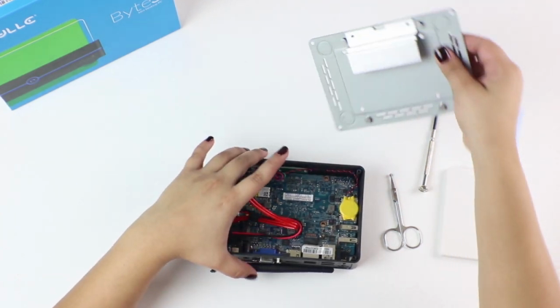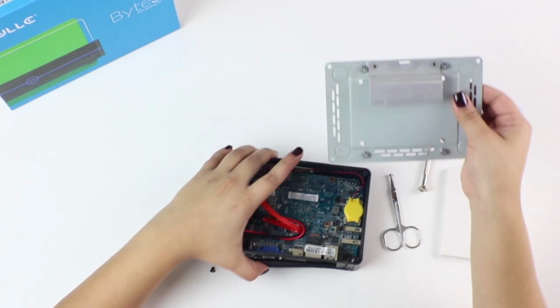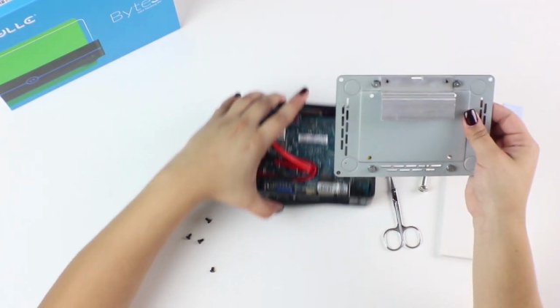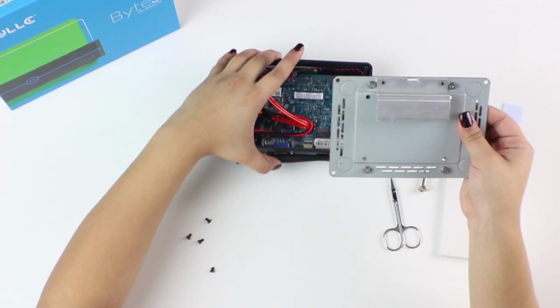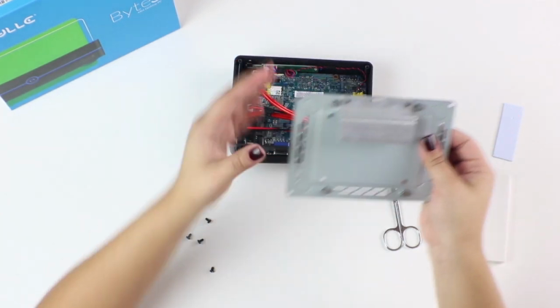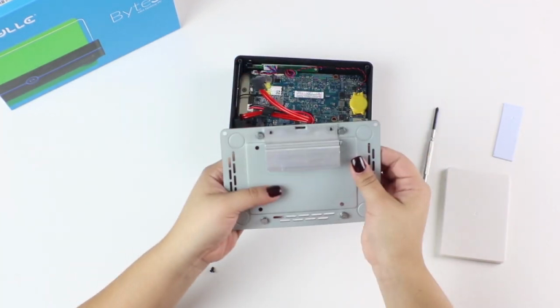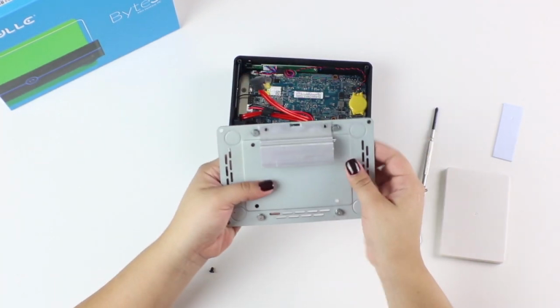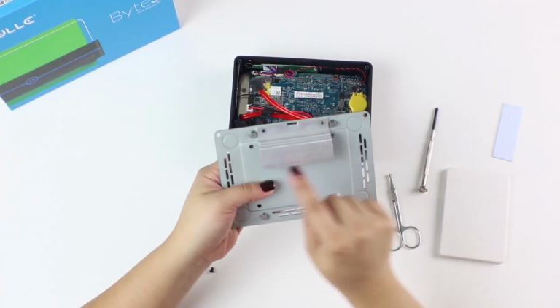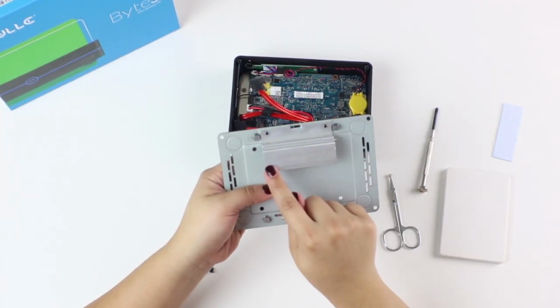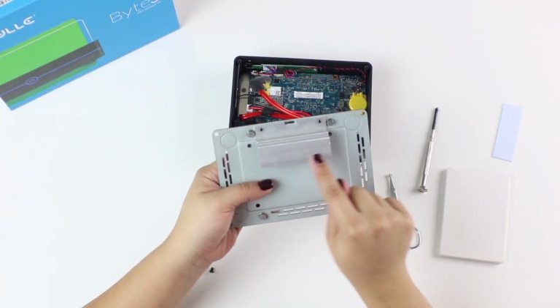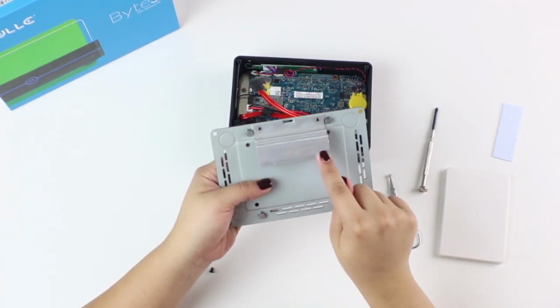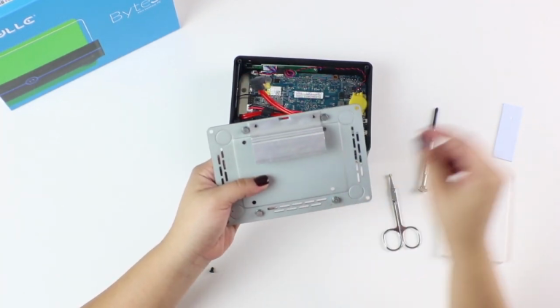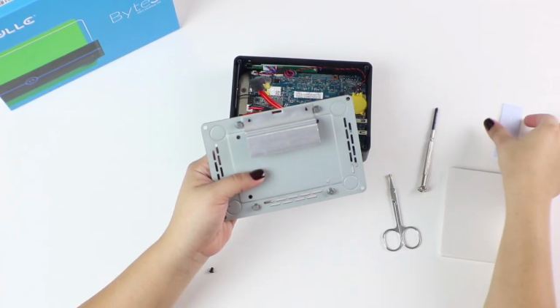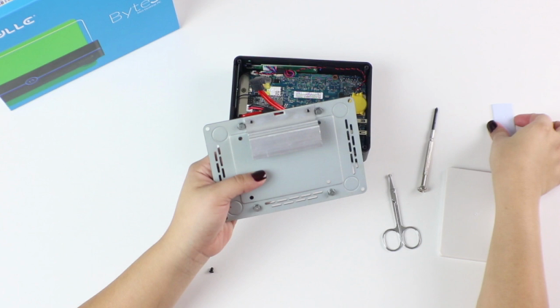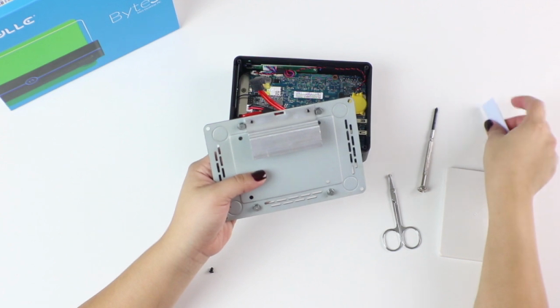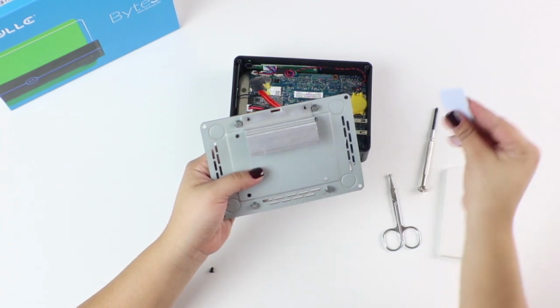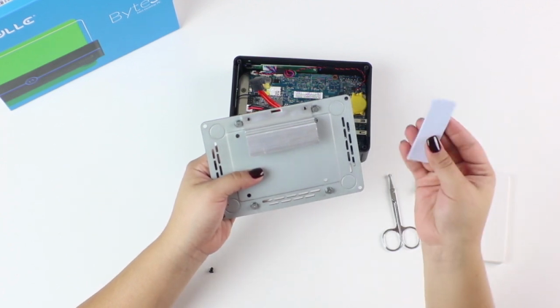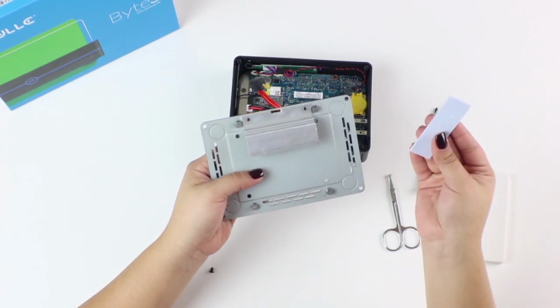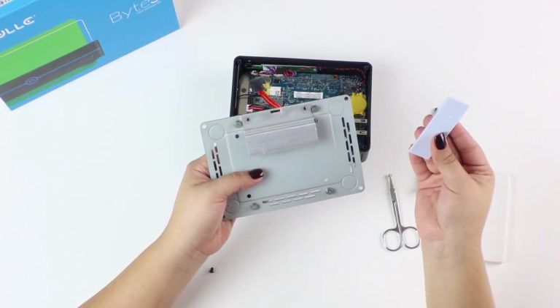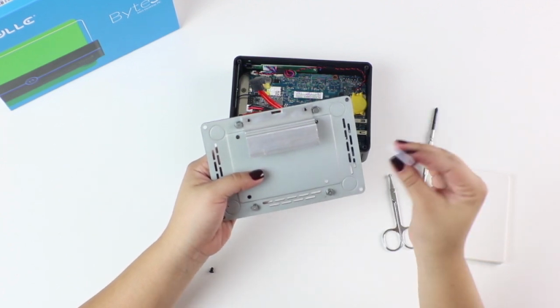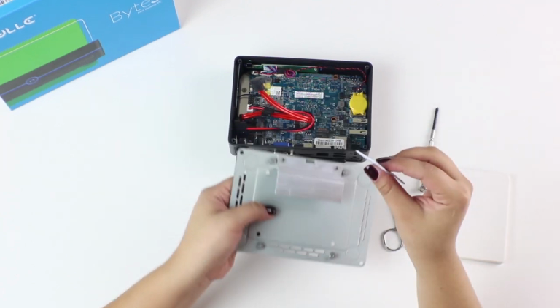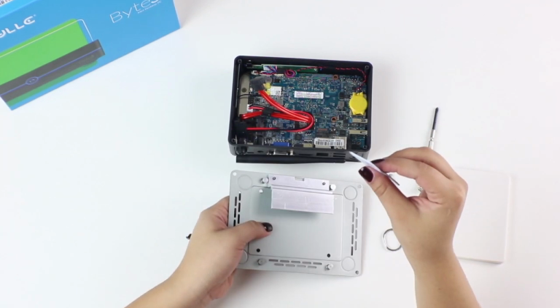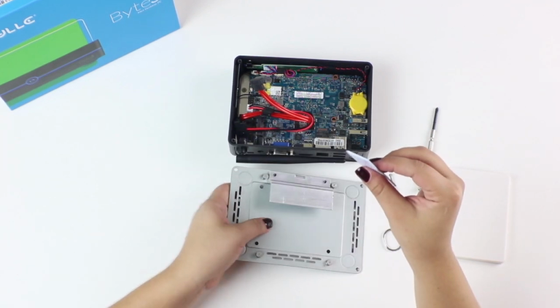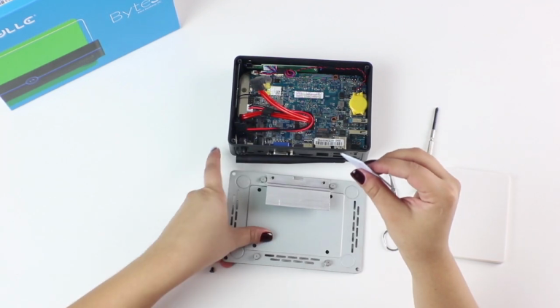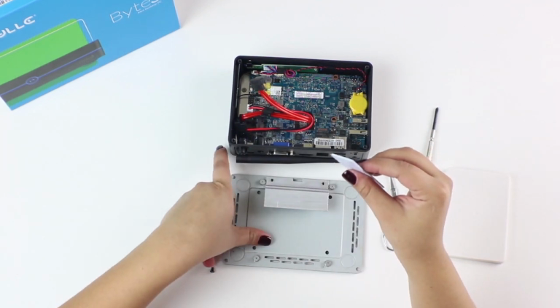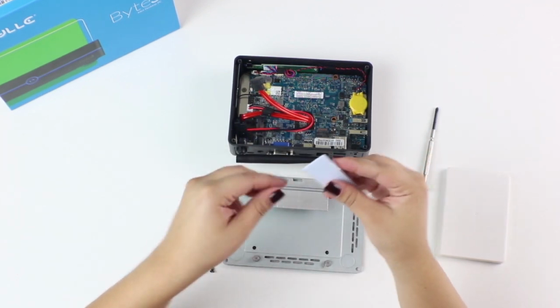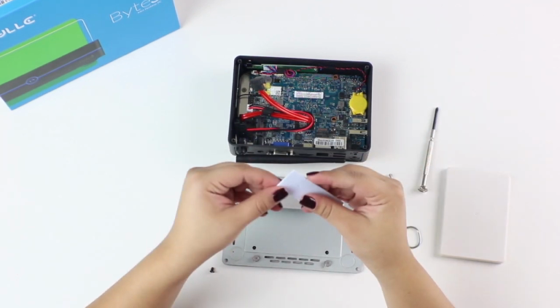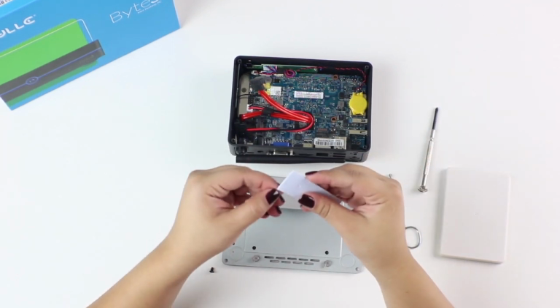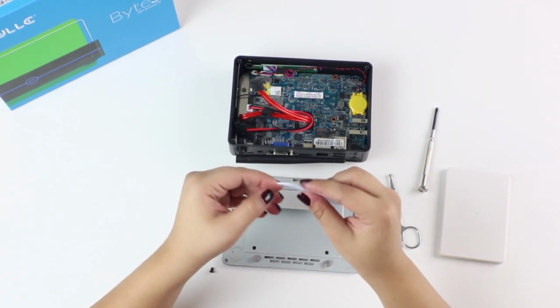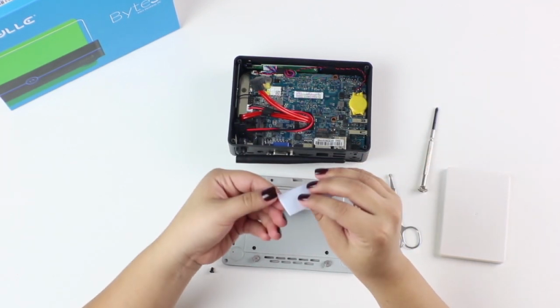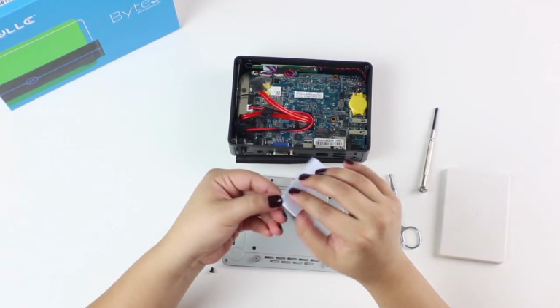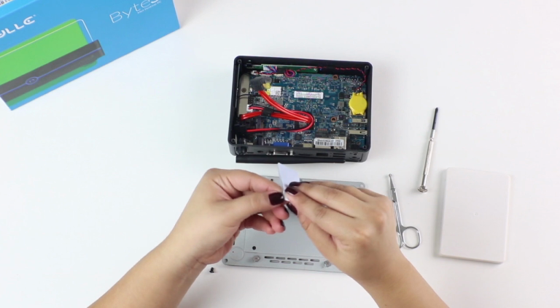Let's move on to the back plate. We'll apply the thermal pad for extra cooling. Remove the film from the thermal pad and apply as shown here.